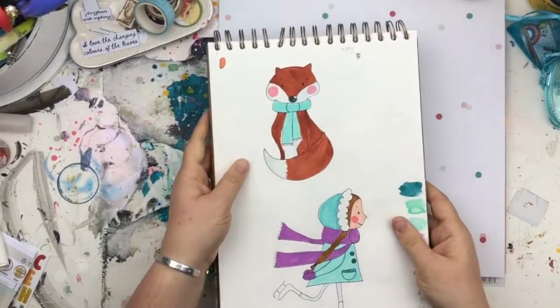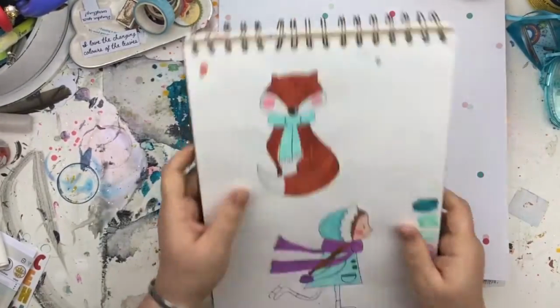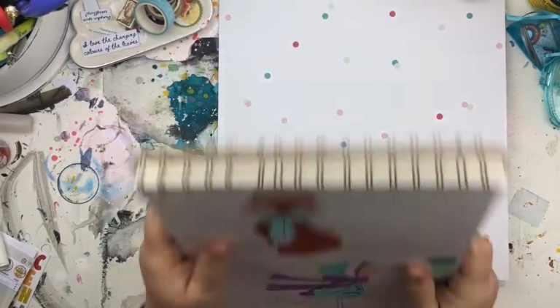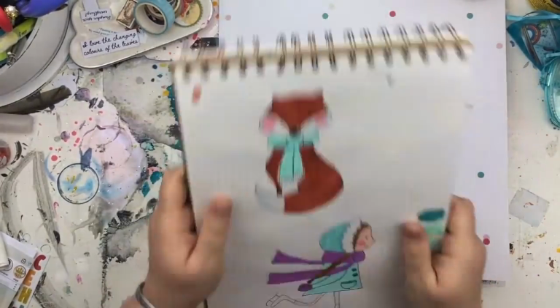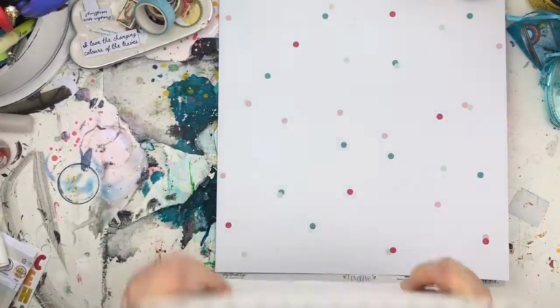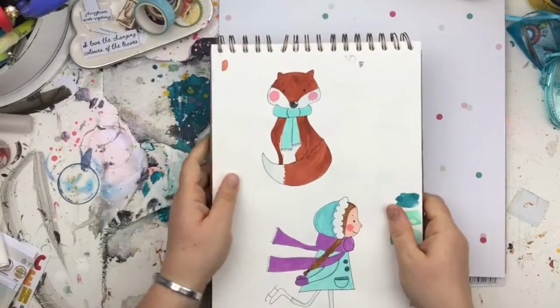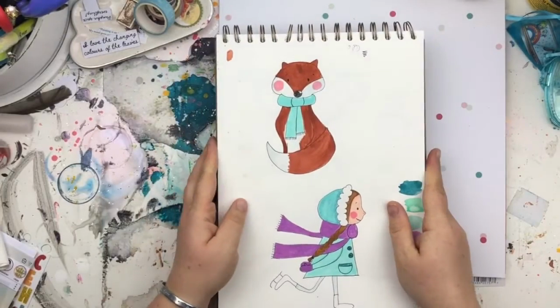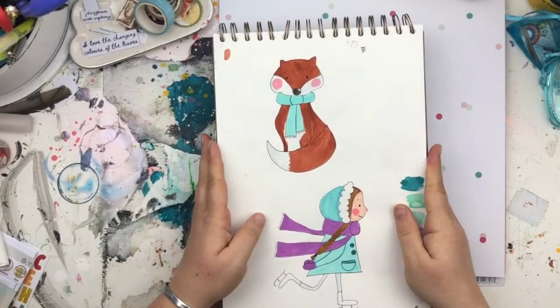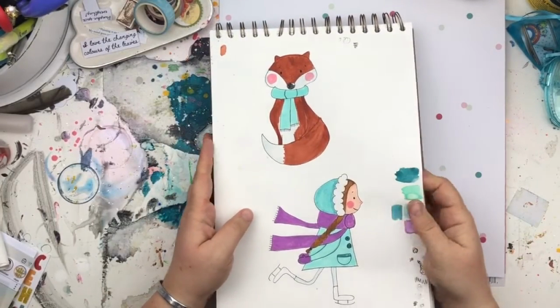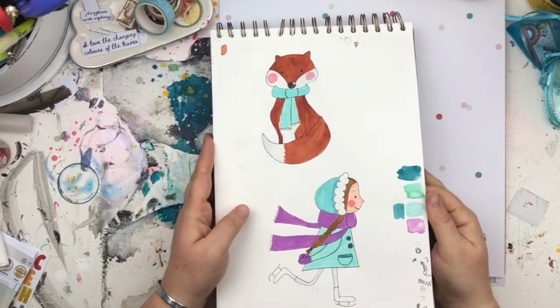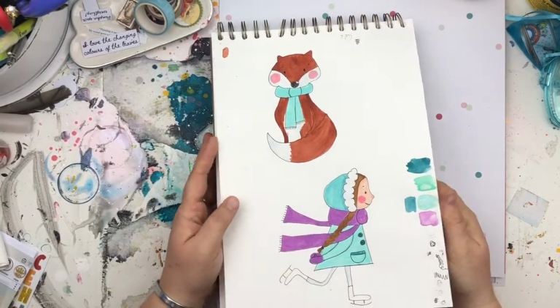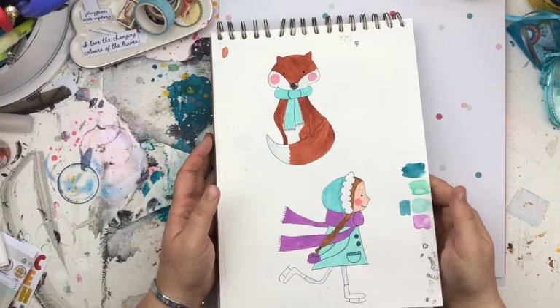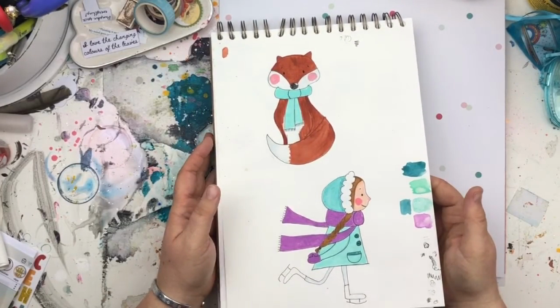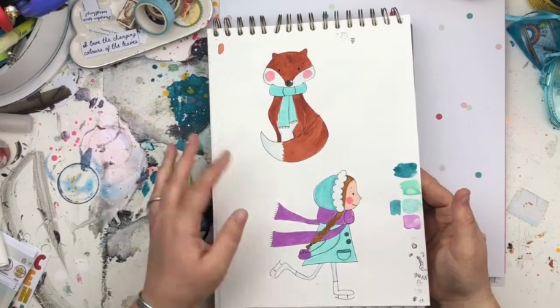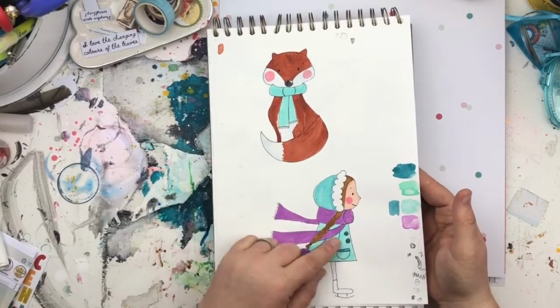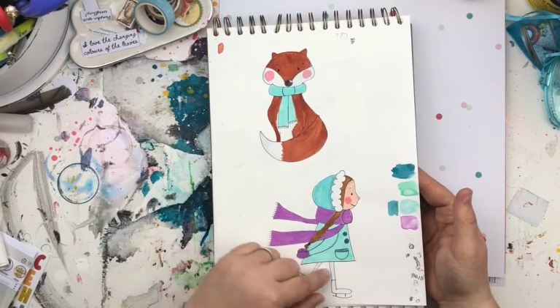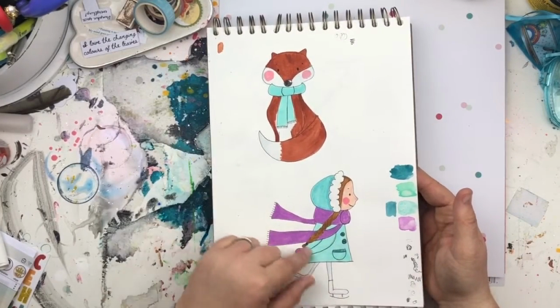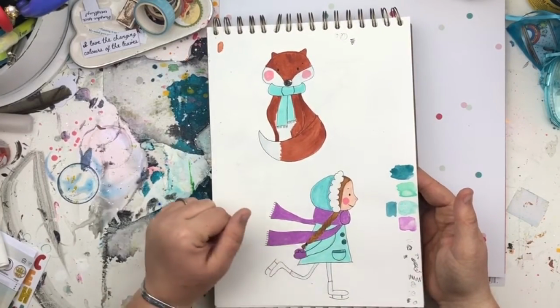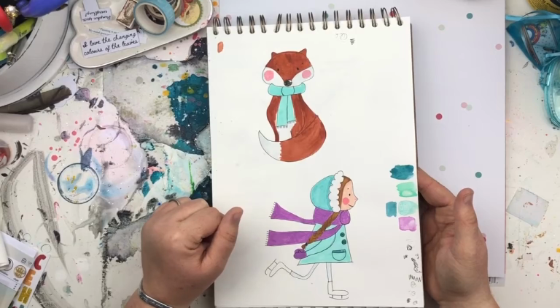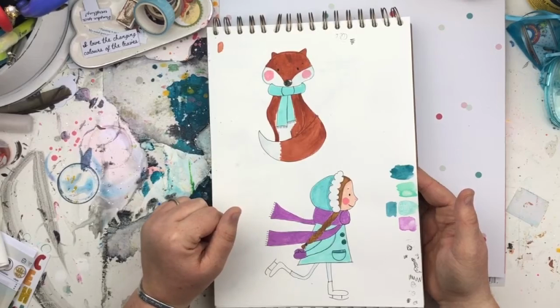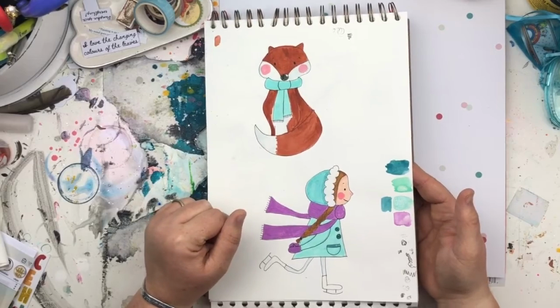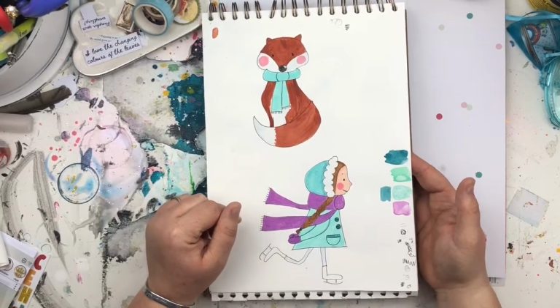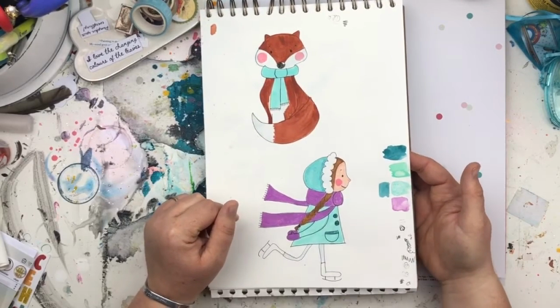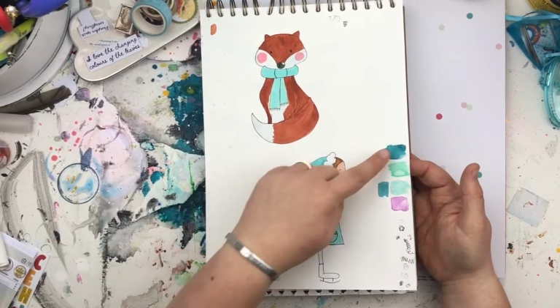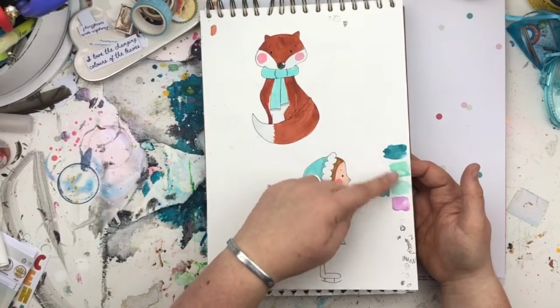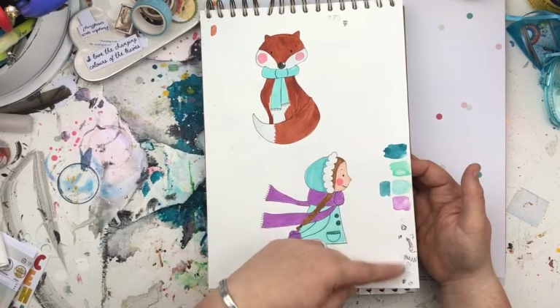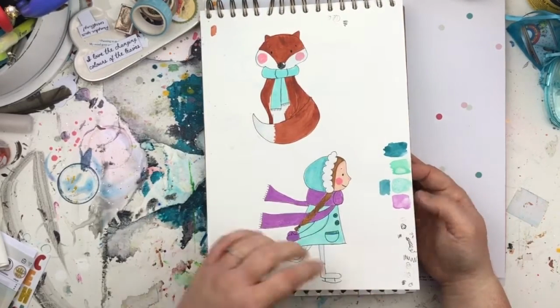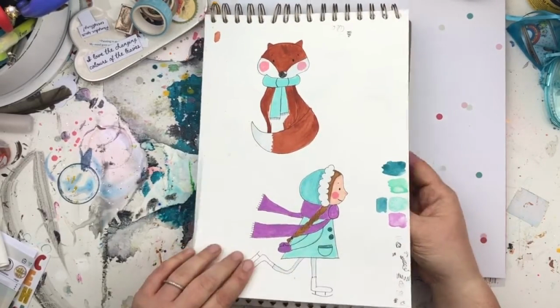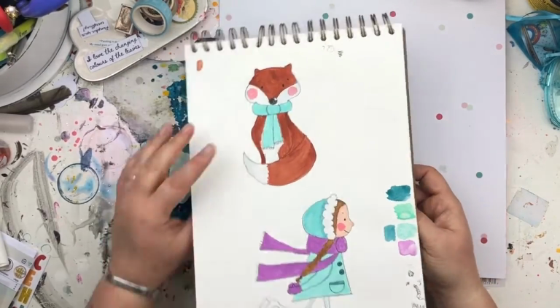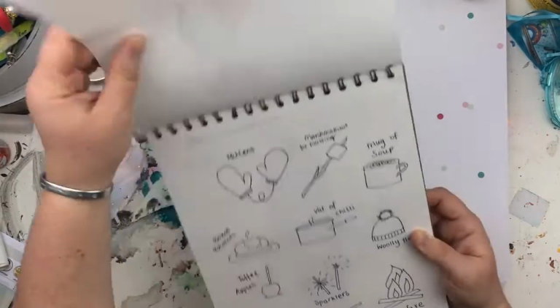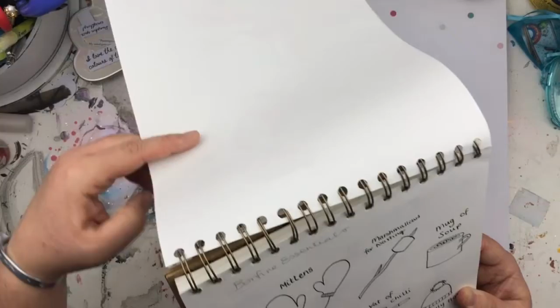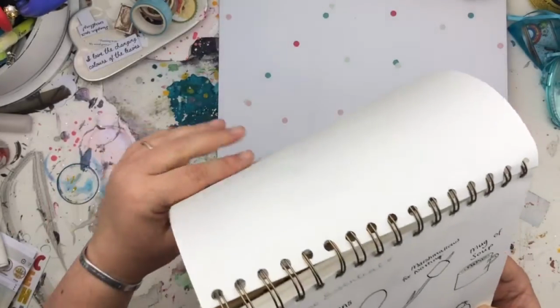It's such a big sketchbook I have to keep moving it to fit it on my desk. Here's the foxy and the ice skating girl, and some swatches, scribbles, and pen work.